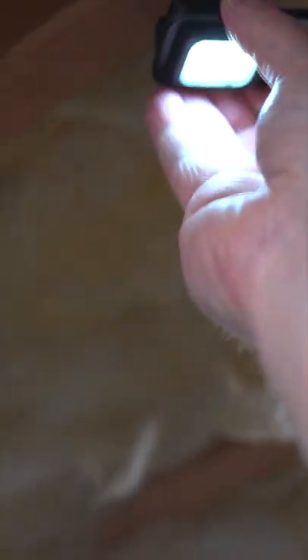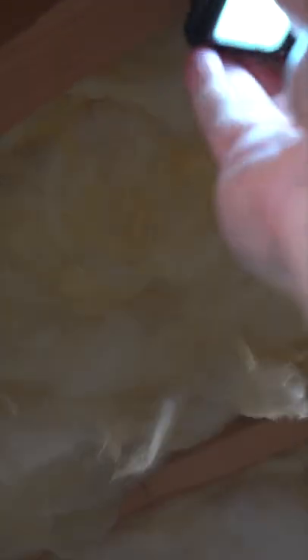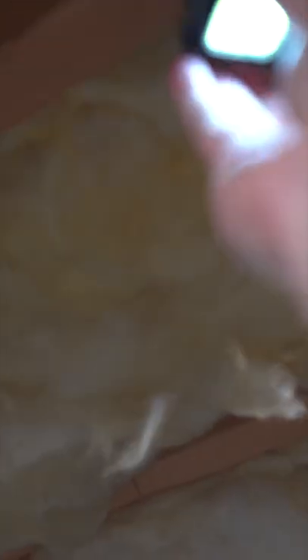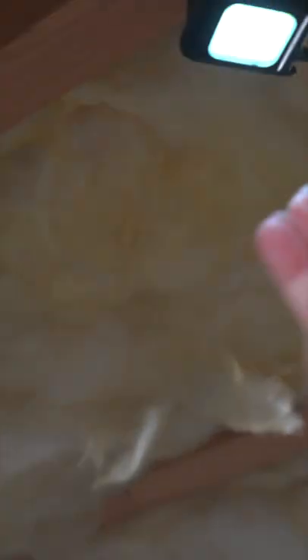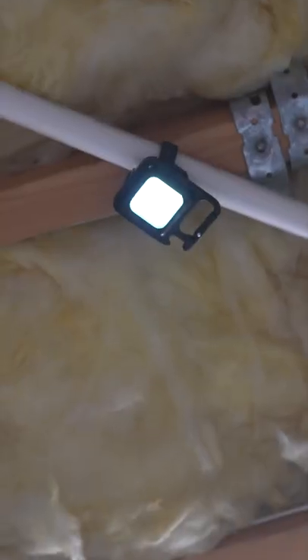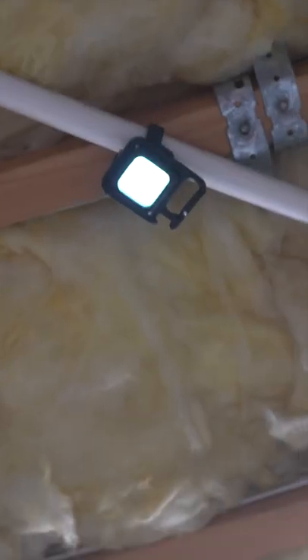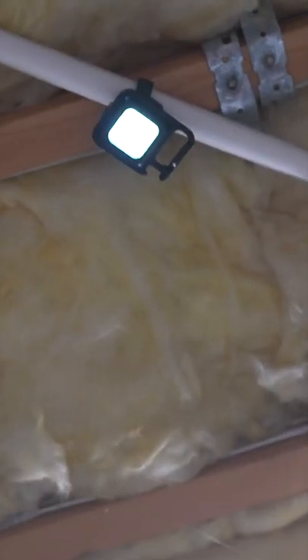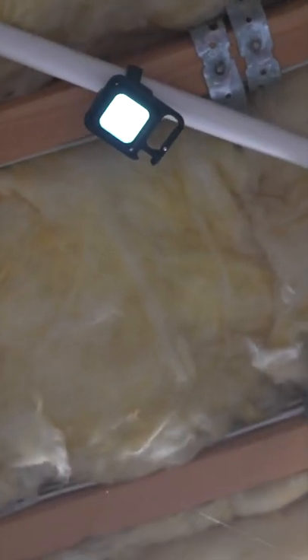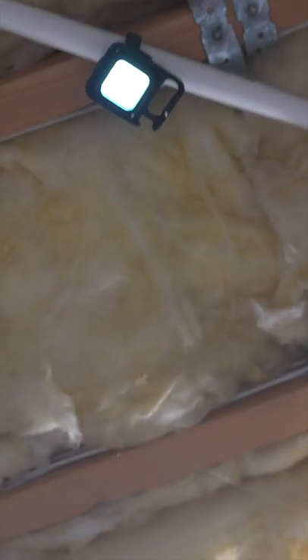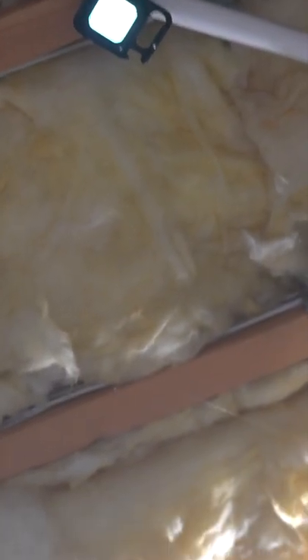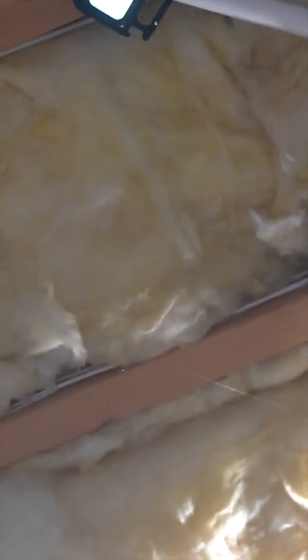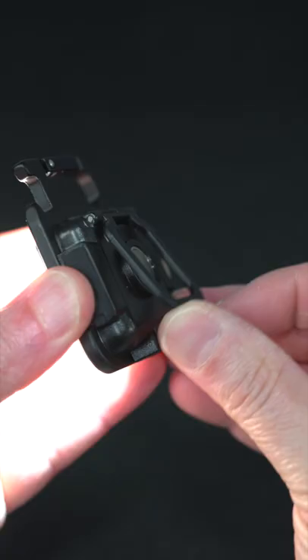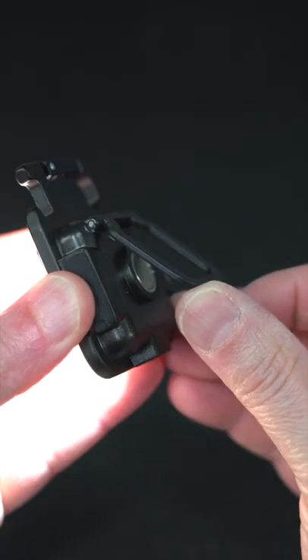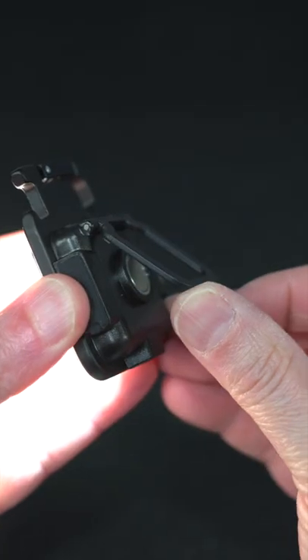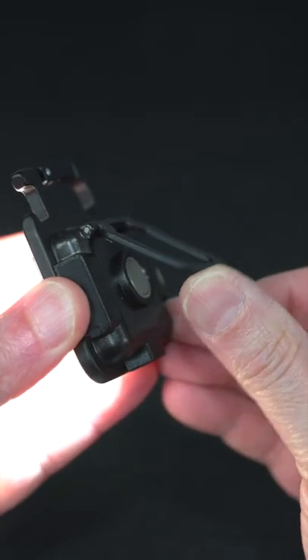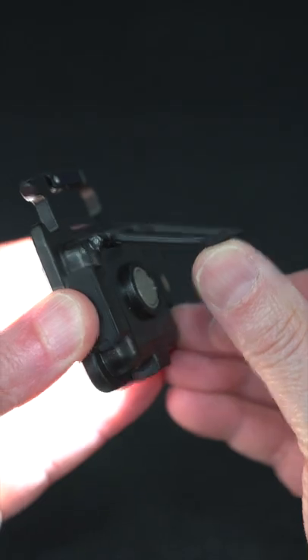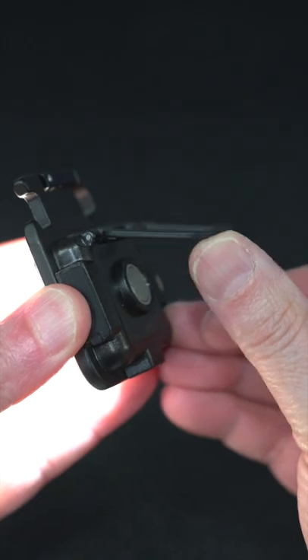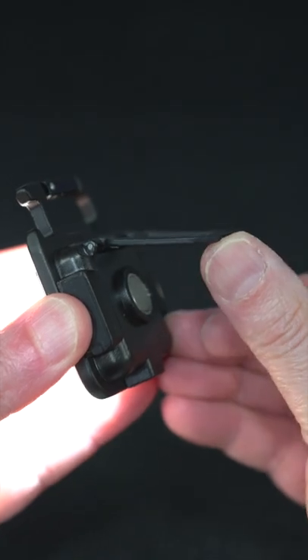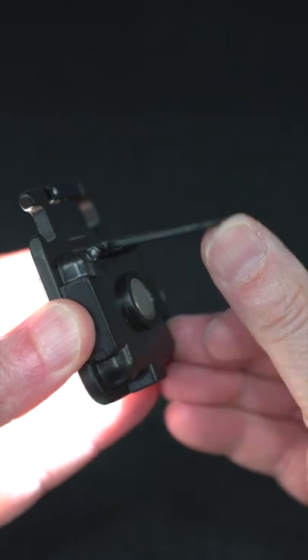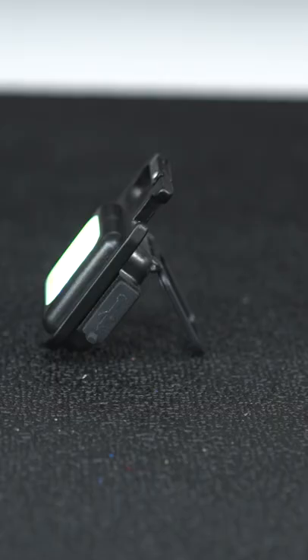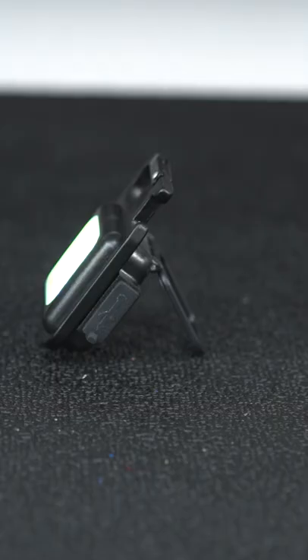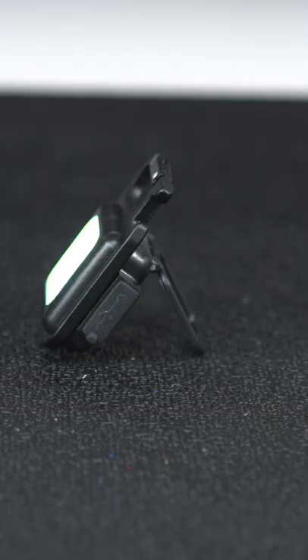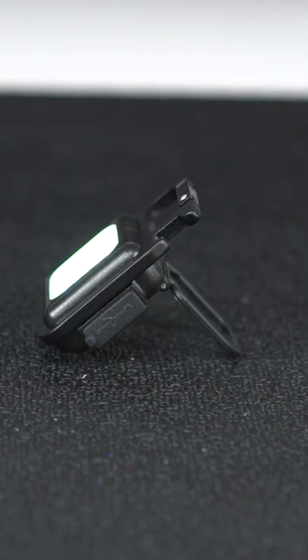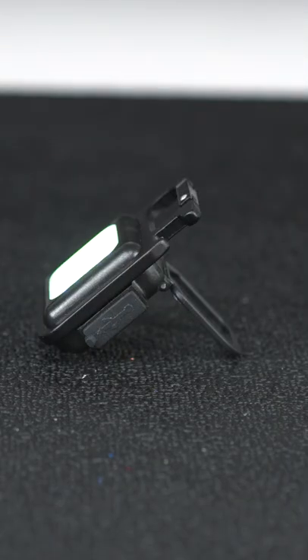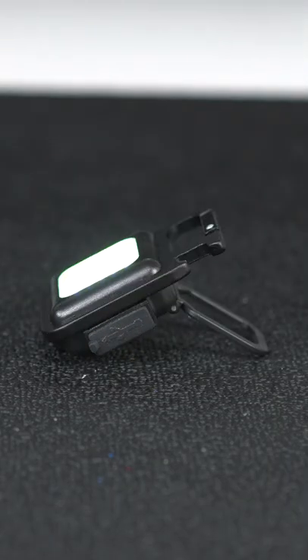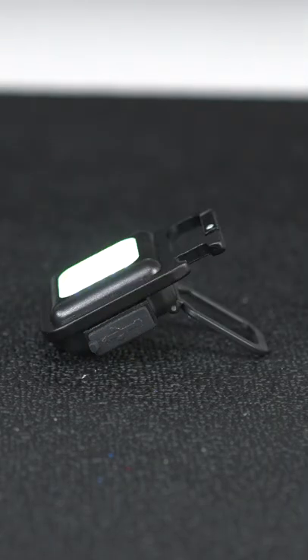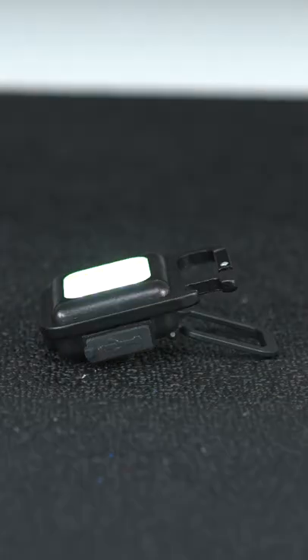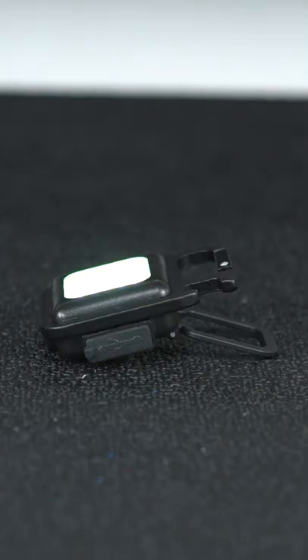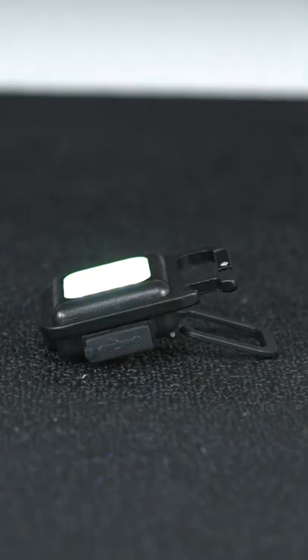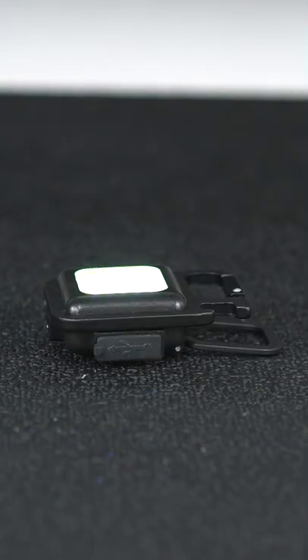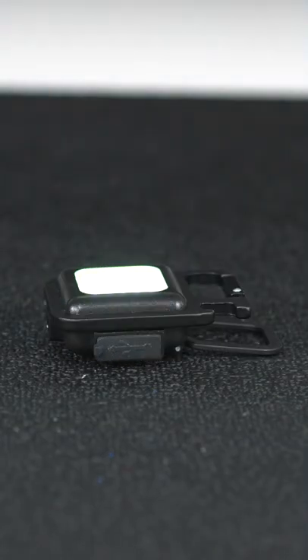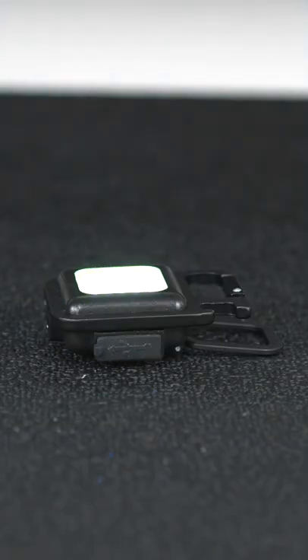But one of my favorite features is this kickstand. It's just like the kind you're going to see in a portable work light, and that means you could place this thing anywhere and aim it exactly where you want.